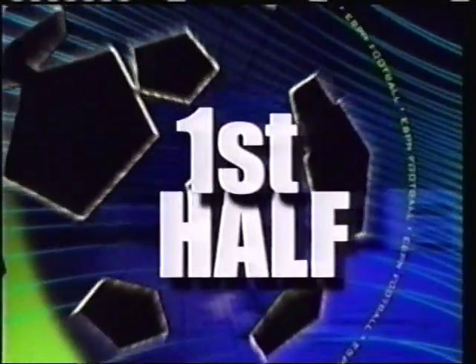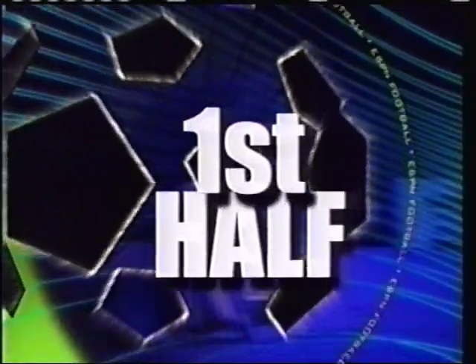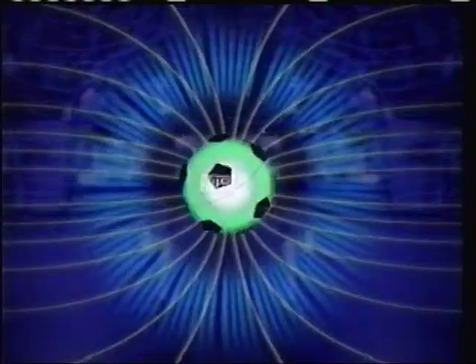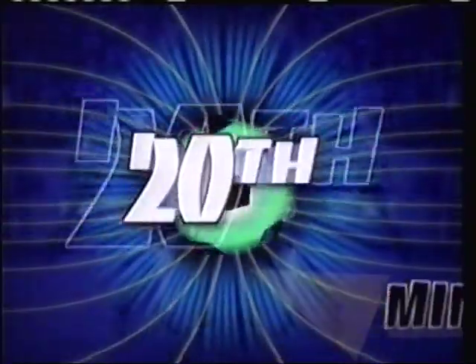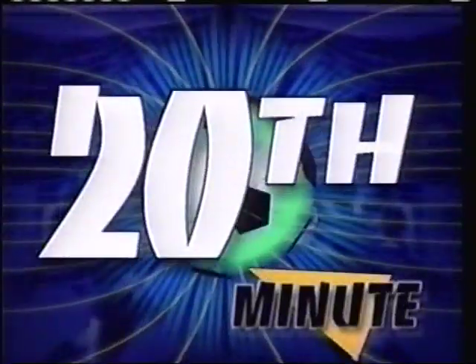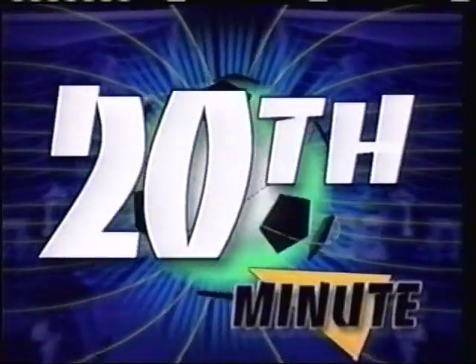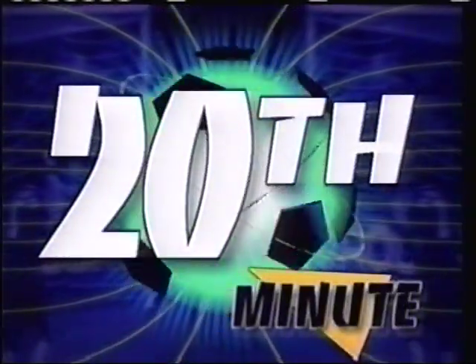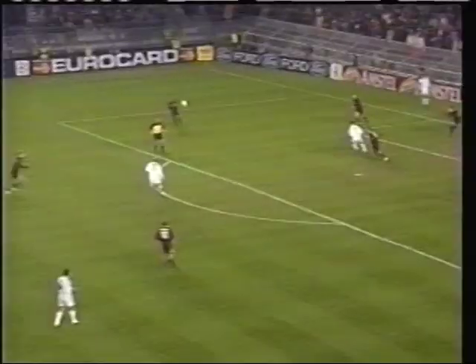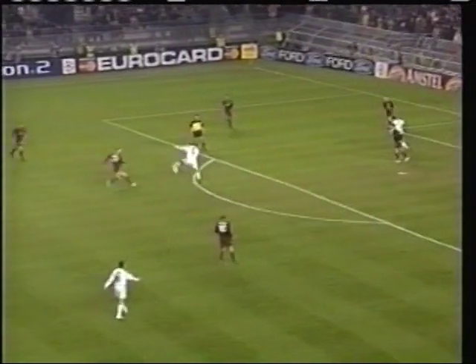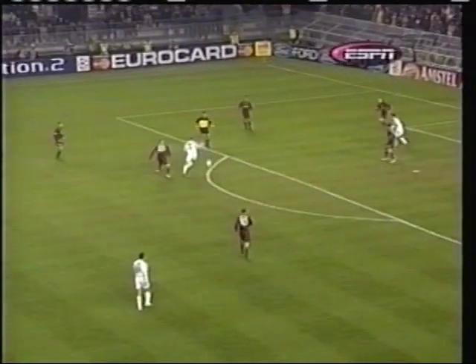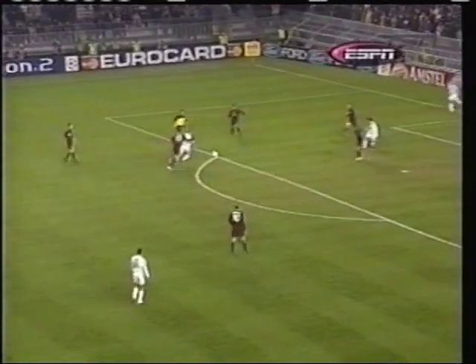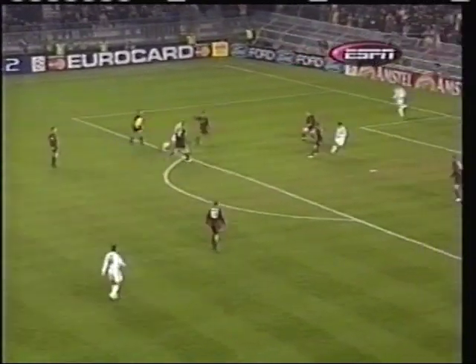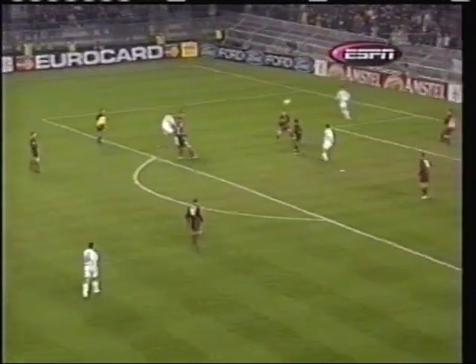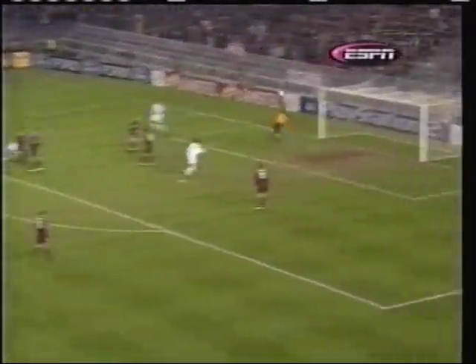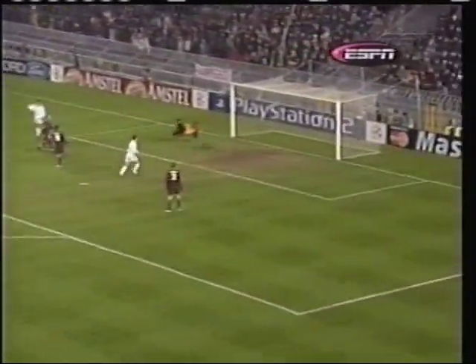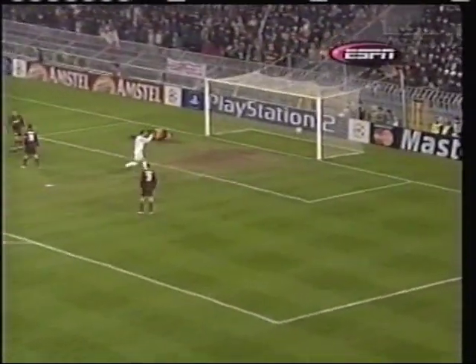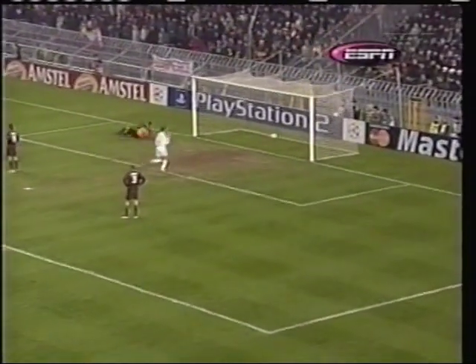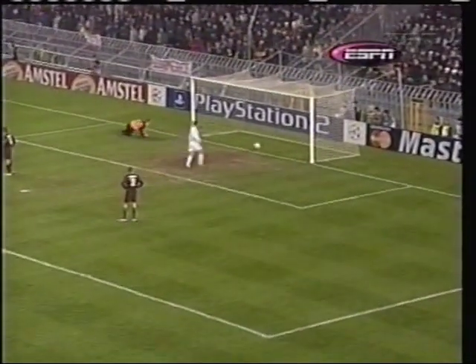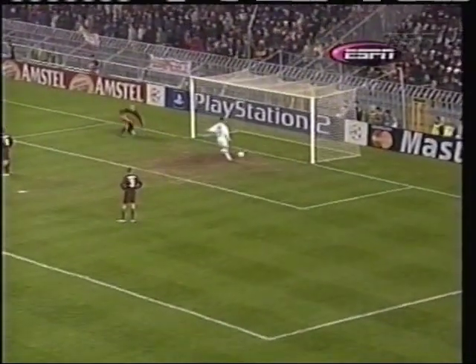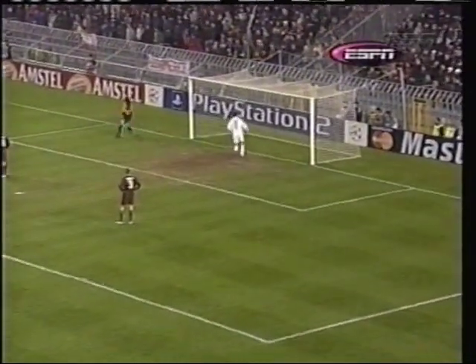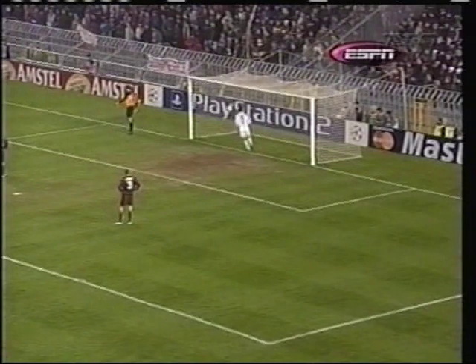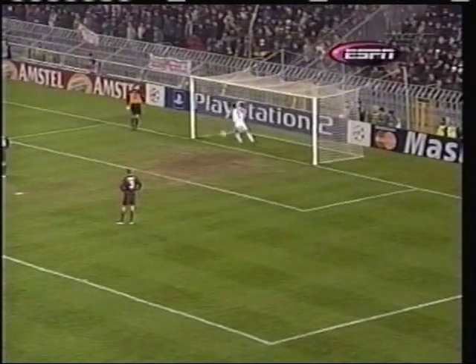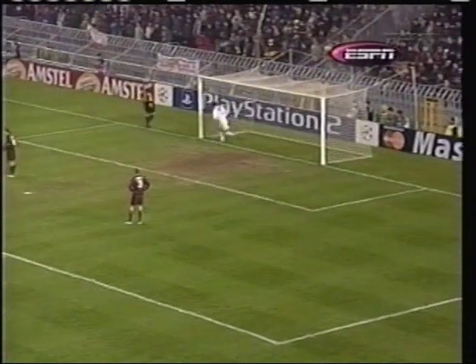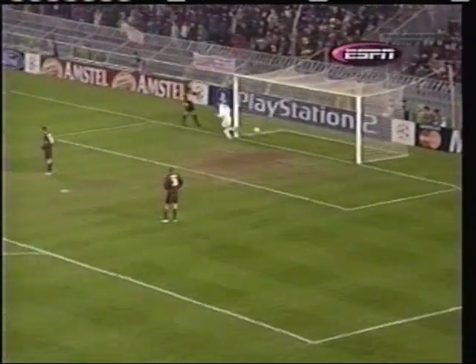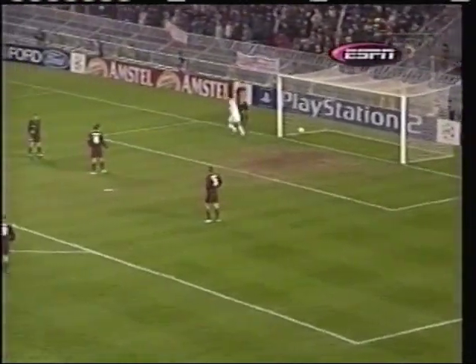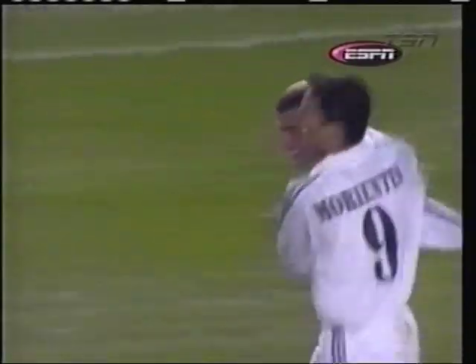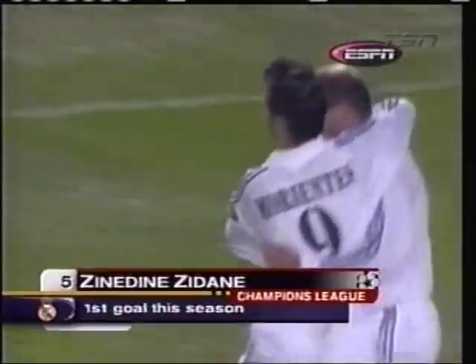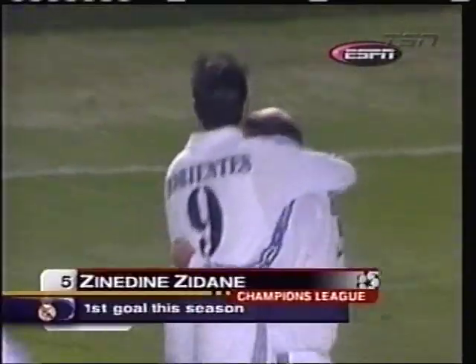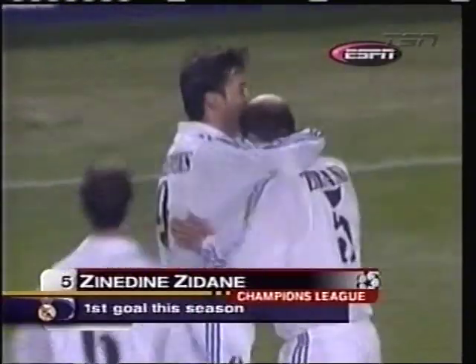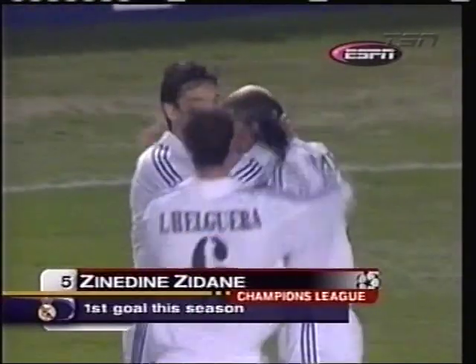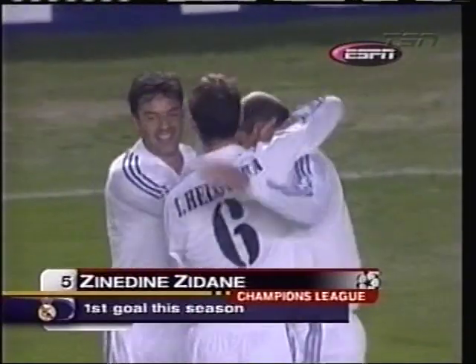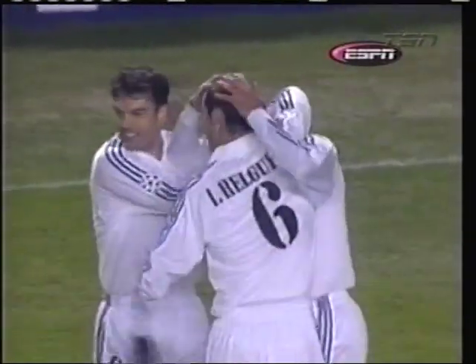20 minutes into this one and Zinedine Zidane shows why he's world class. Watch the touch here and watch the finish. That is just incredible. It's almost like he hit a knuckleball over the keeper. The ball keeps knuckling down and bent down onto the crossbar.